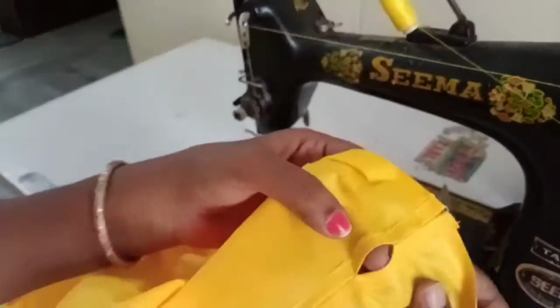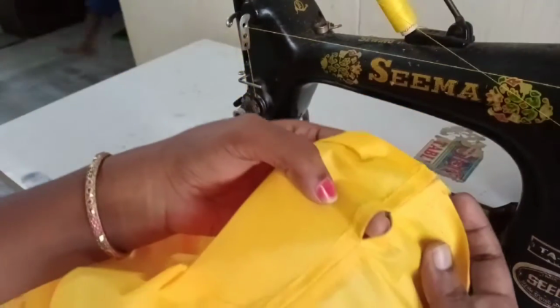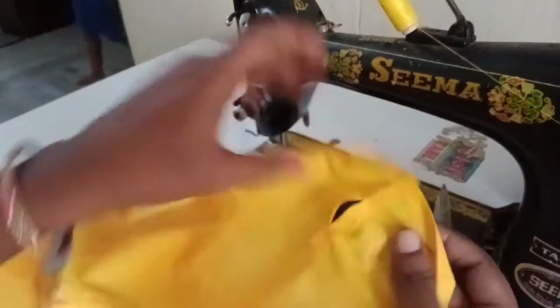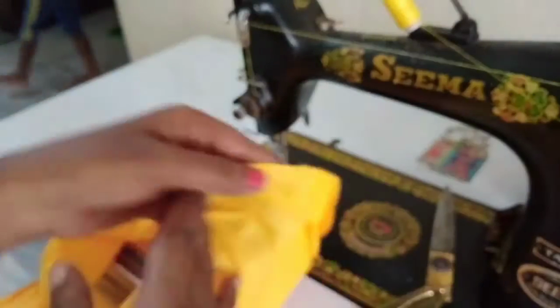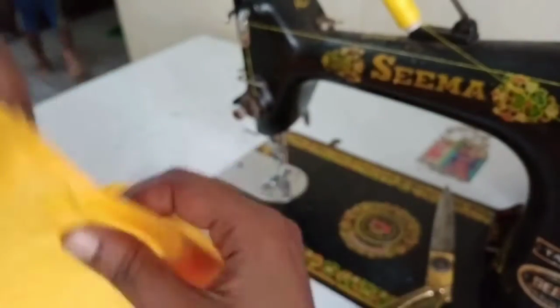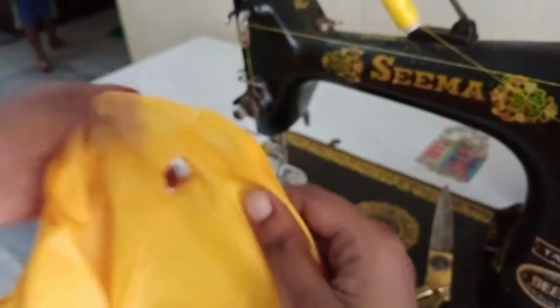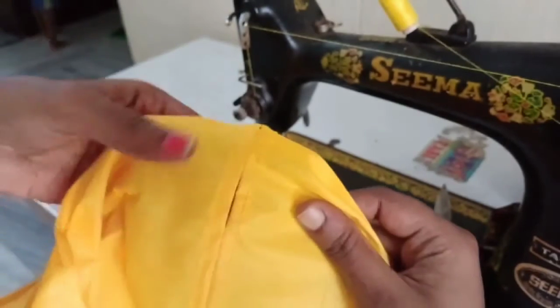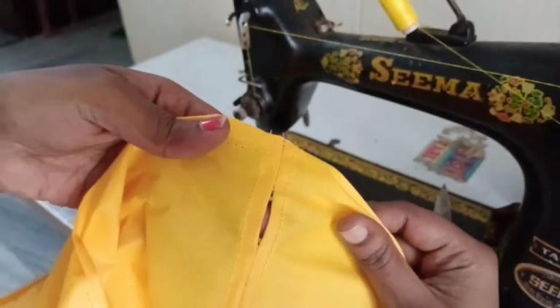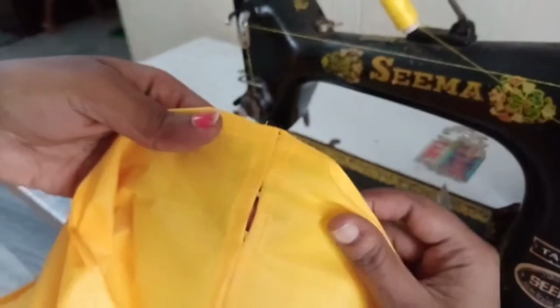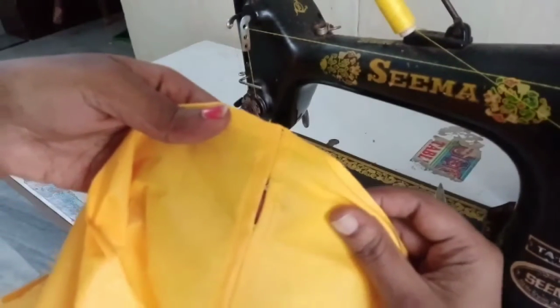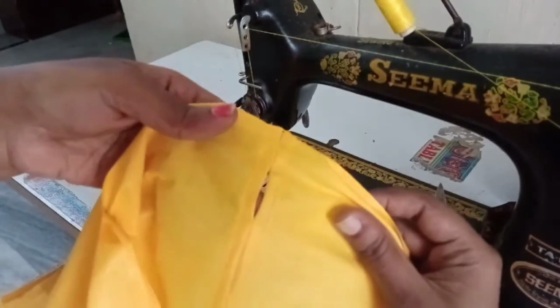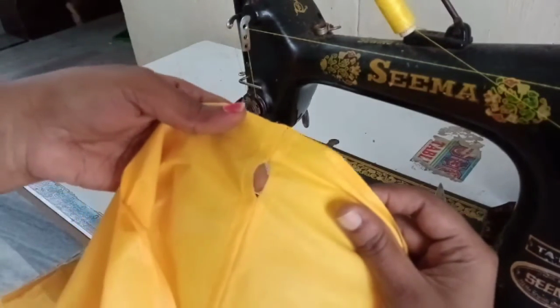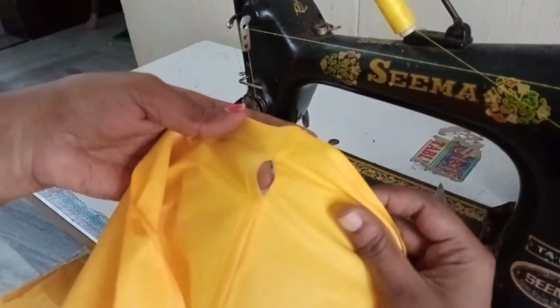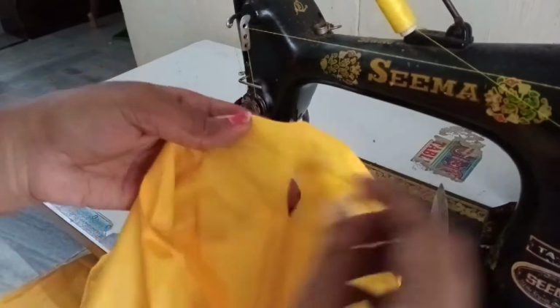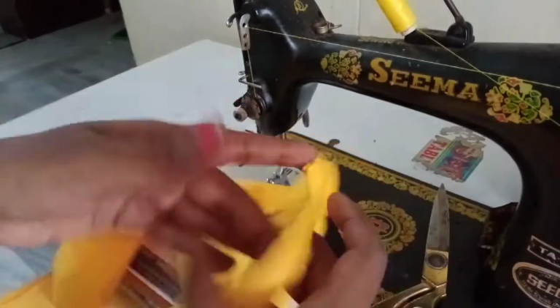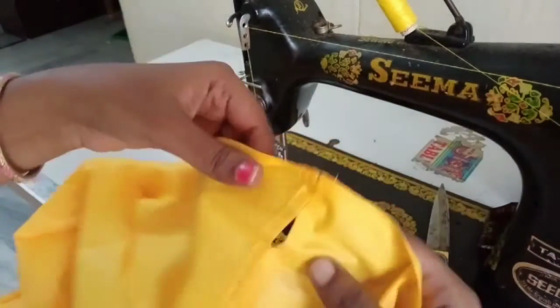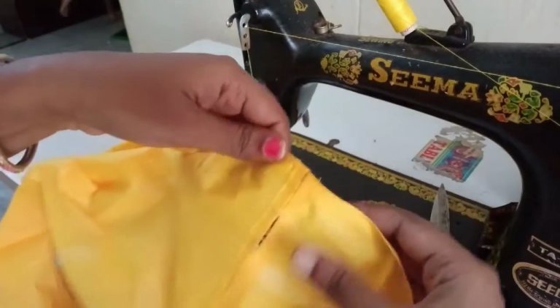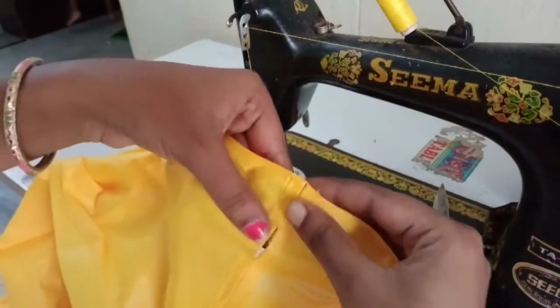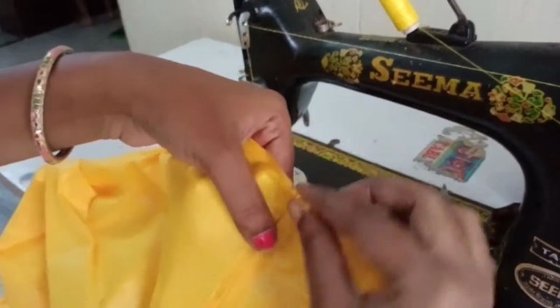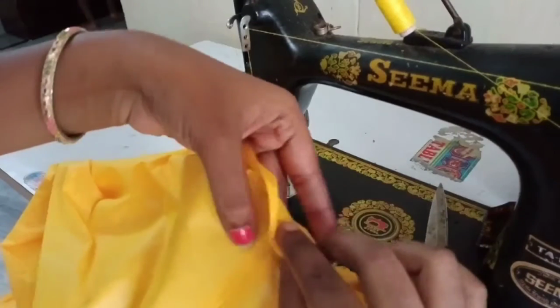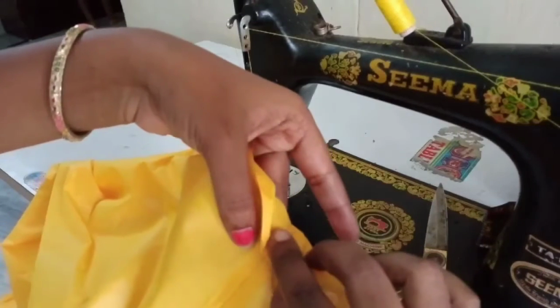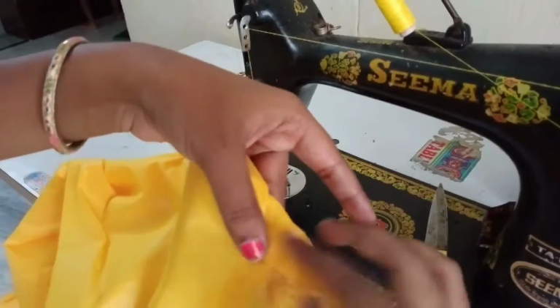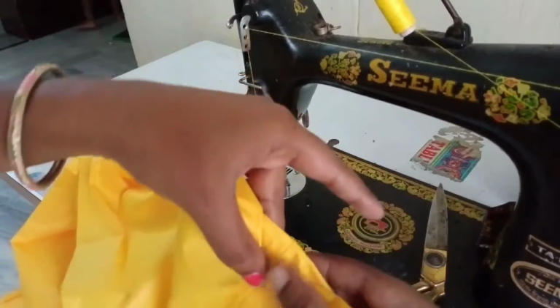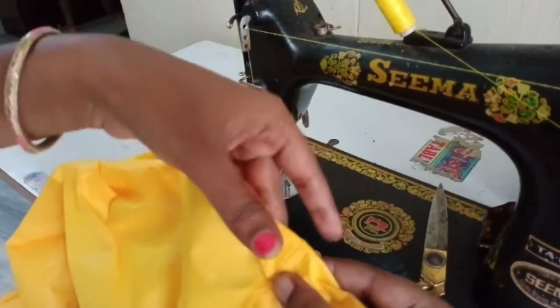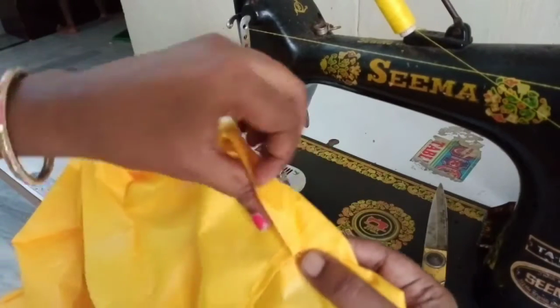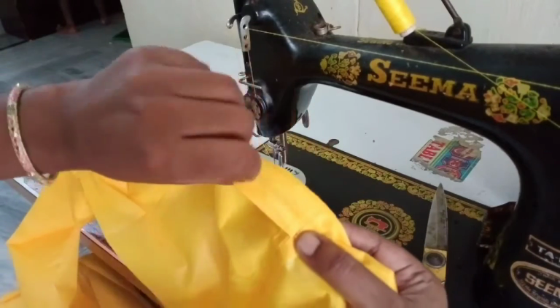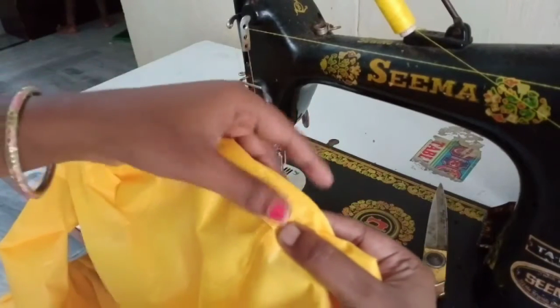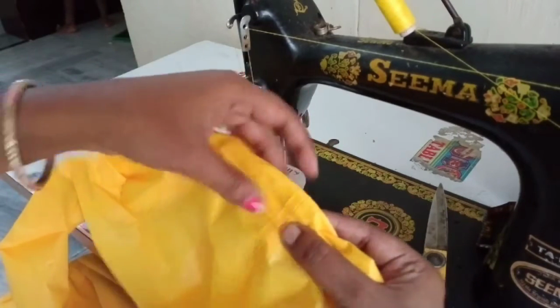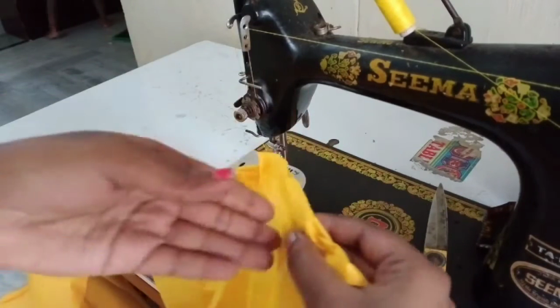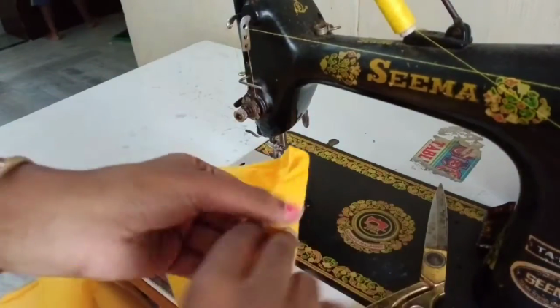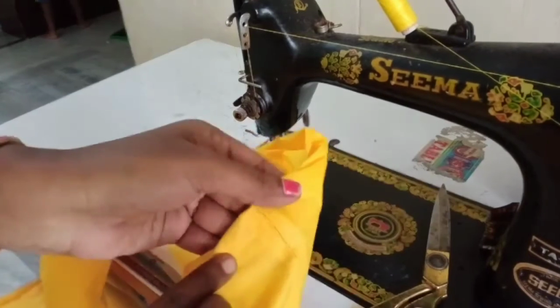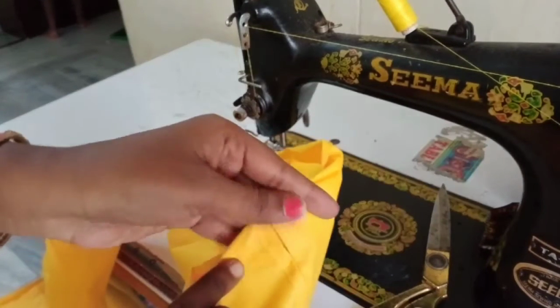Then I'll pull it out and keep it in place. Next, the waistband is well positioned. I will fold the panel.